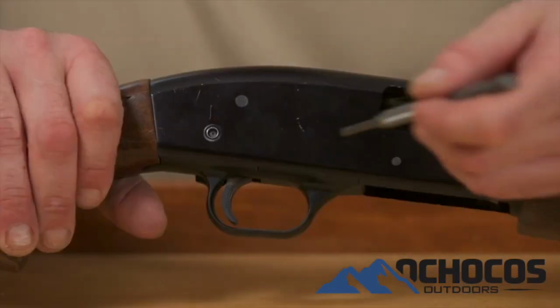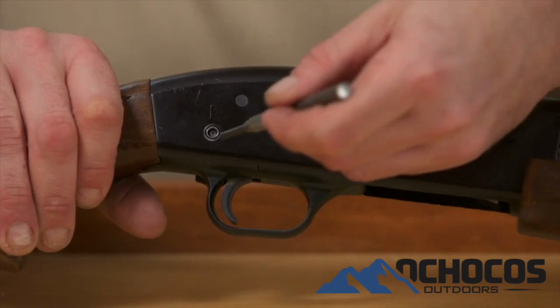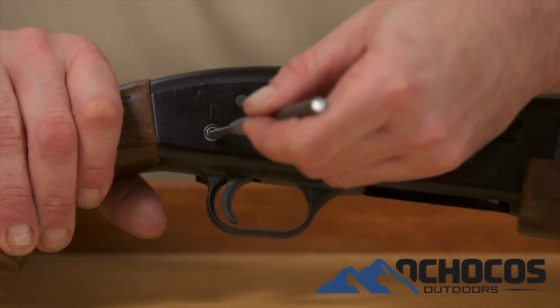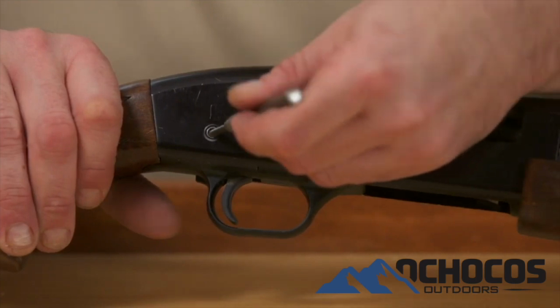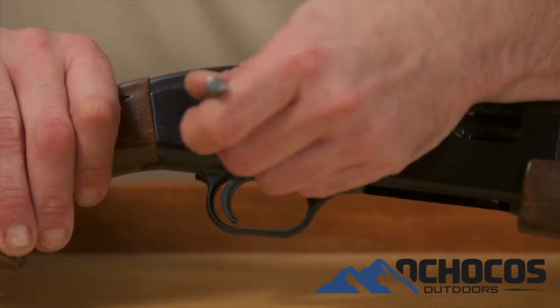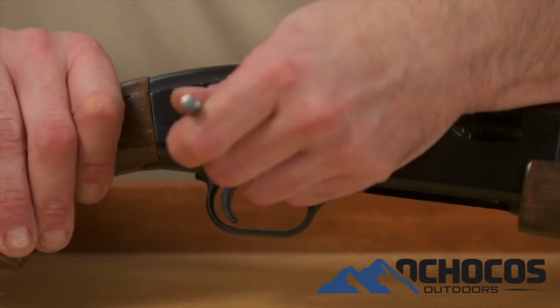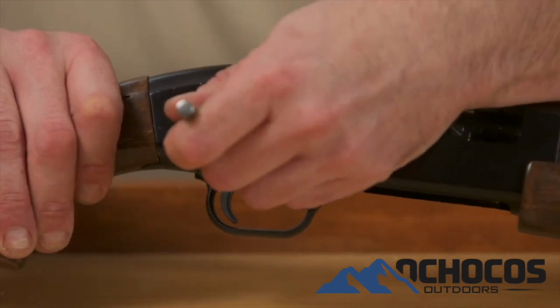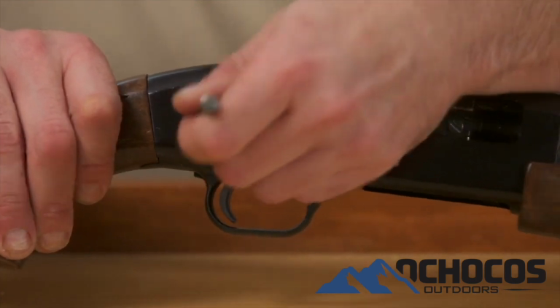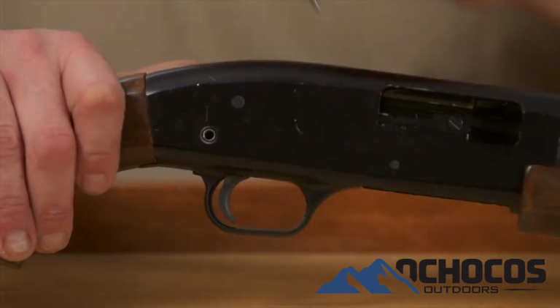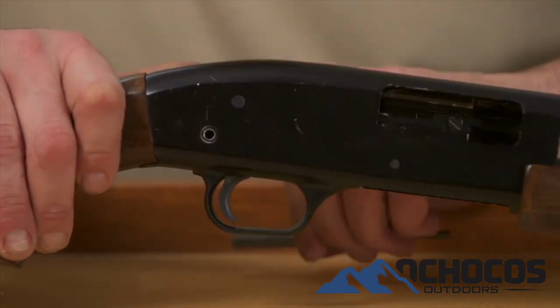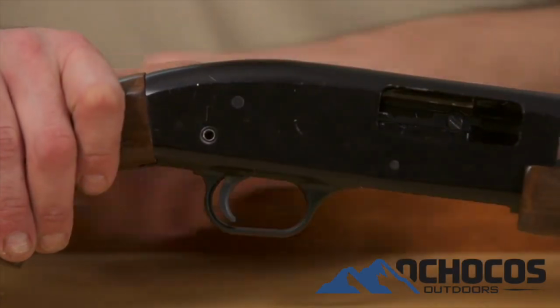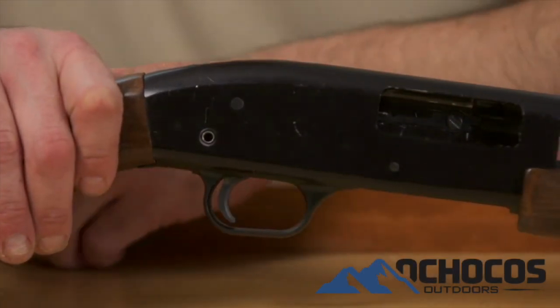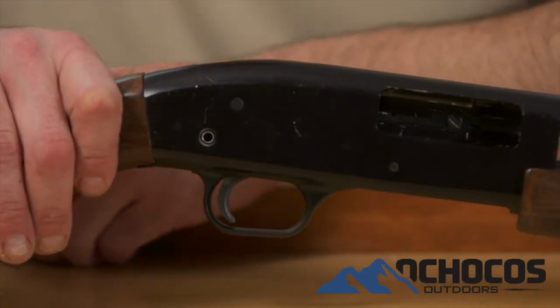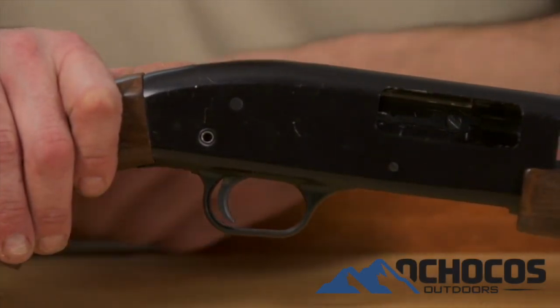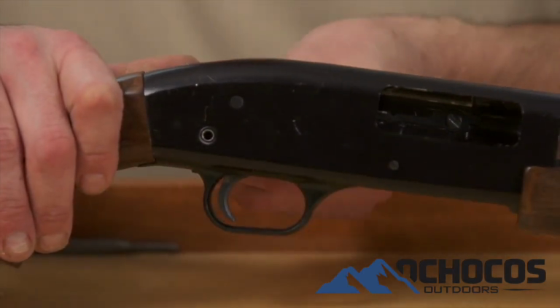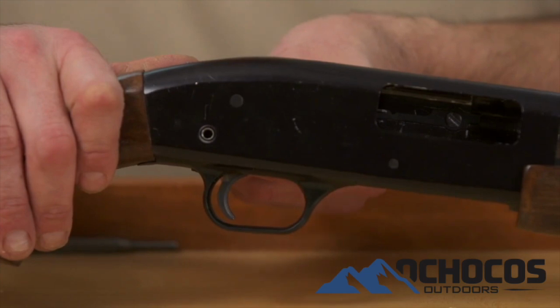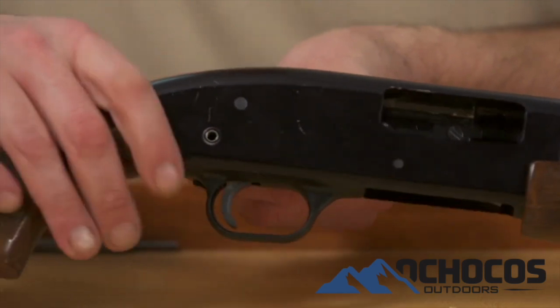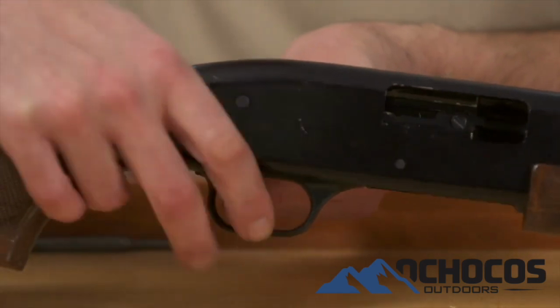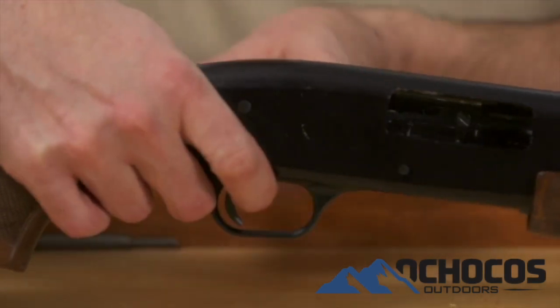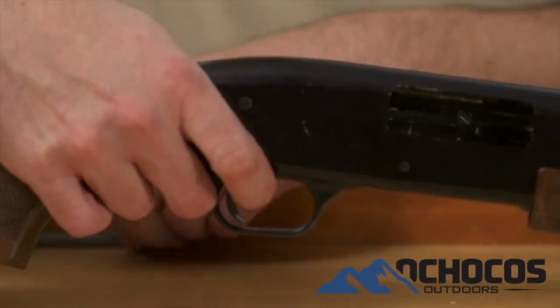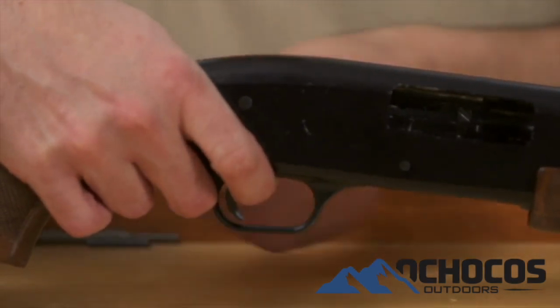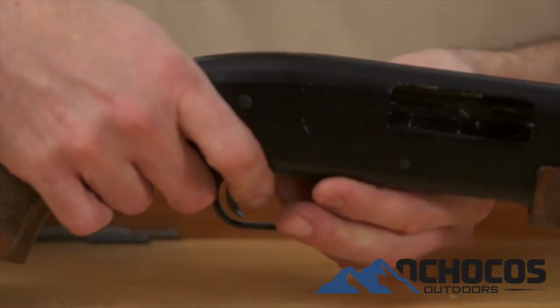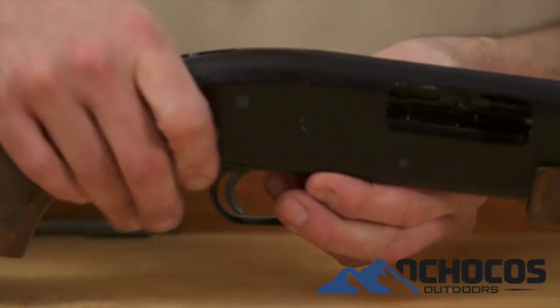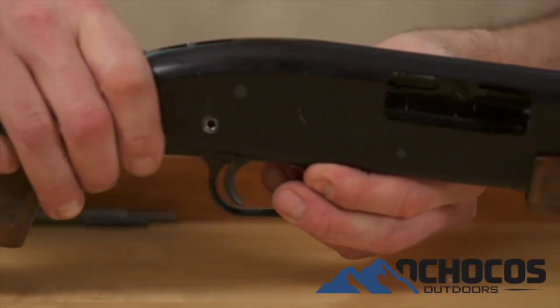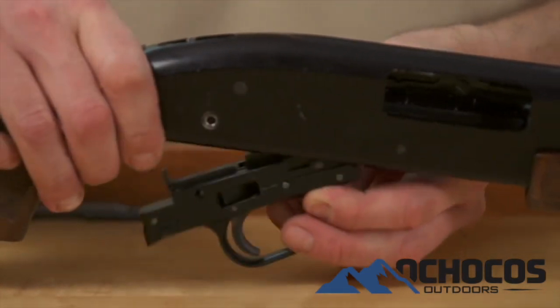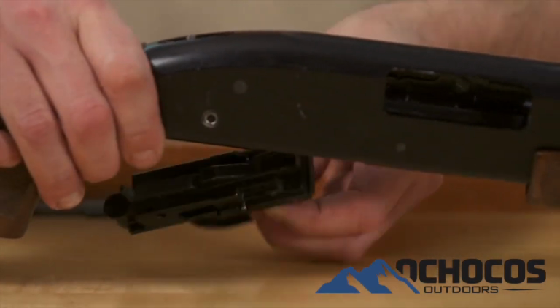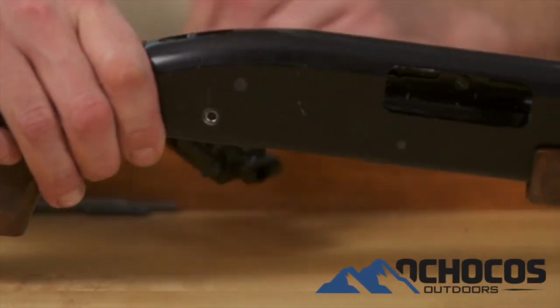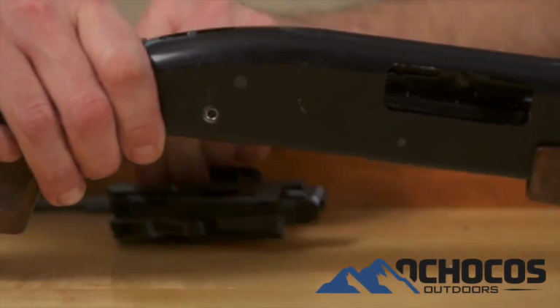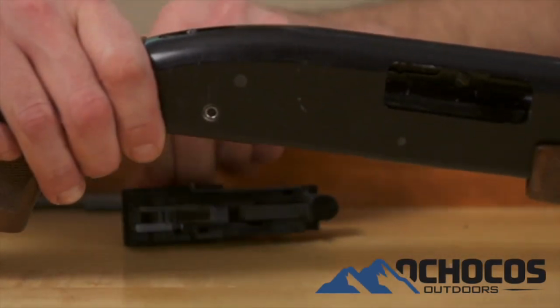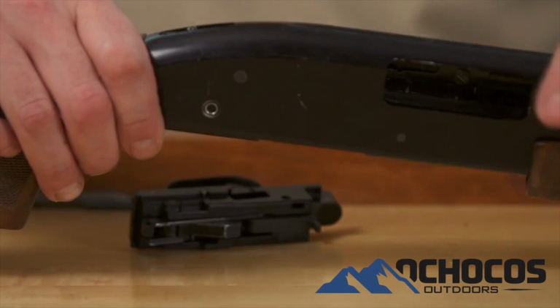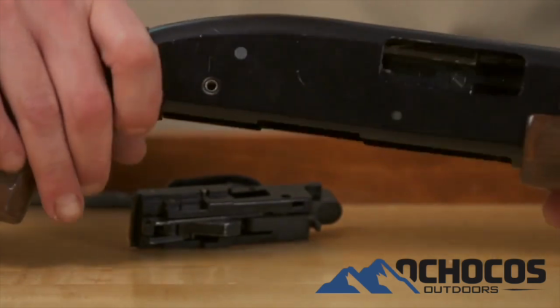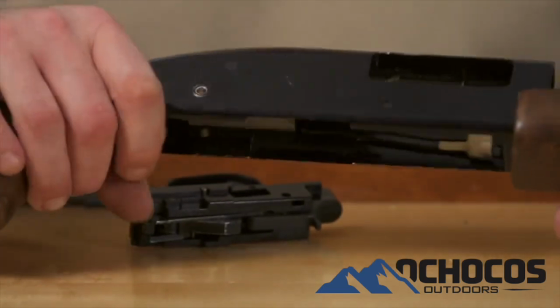Next, remove the old forend assembly from the shotgun. This requires removal of the trigger assembly and the bolt. Please refer to your Mossberg instruction manual for disassembly information.